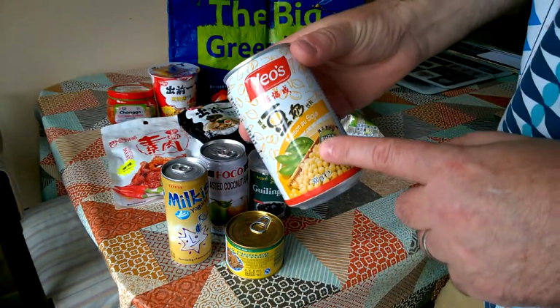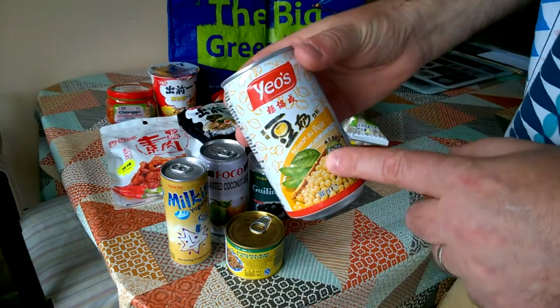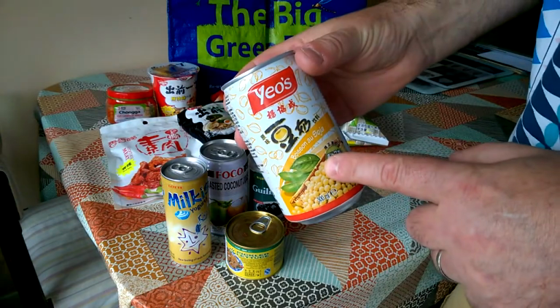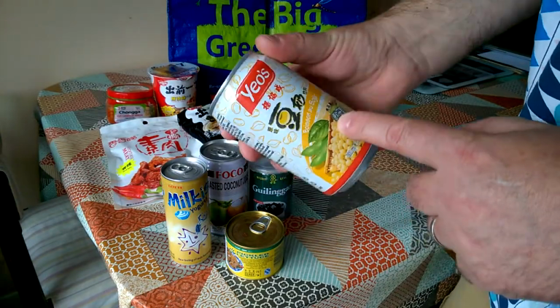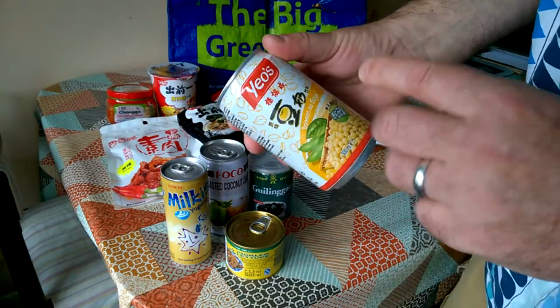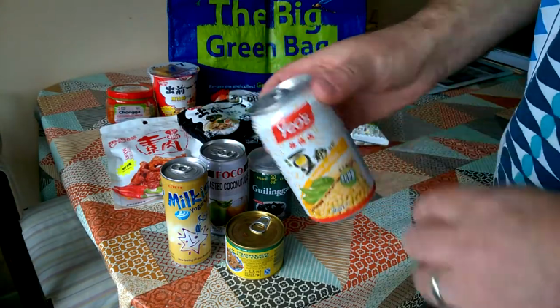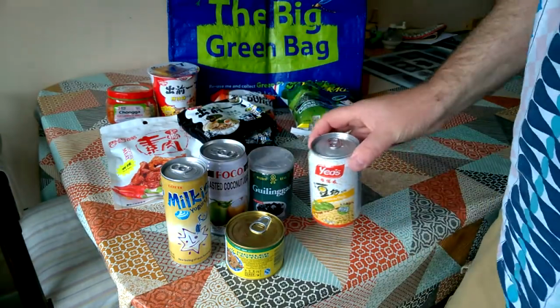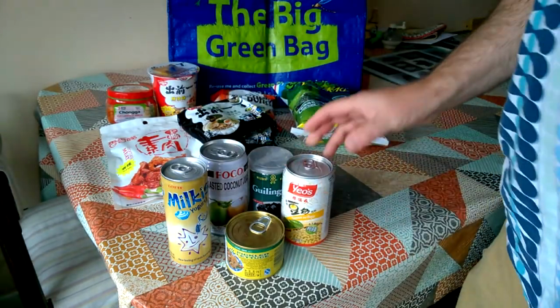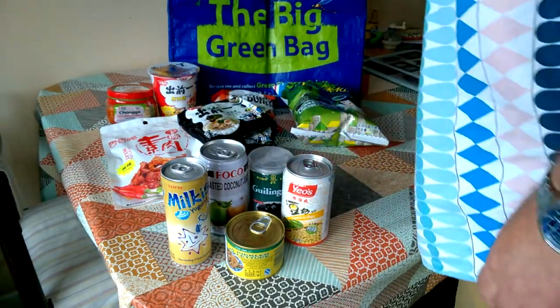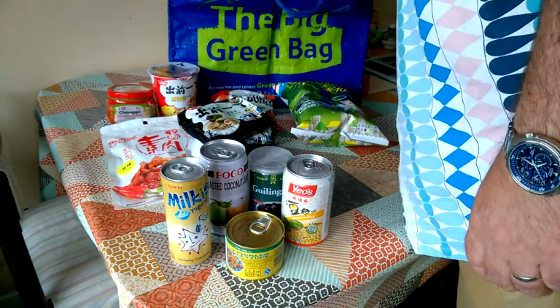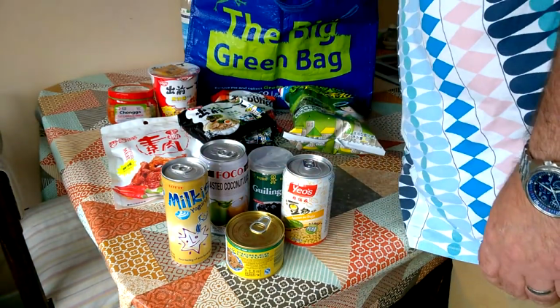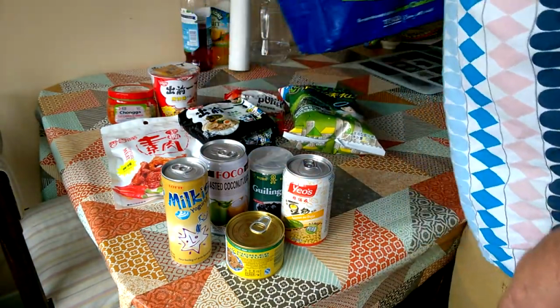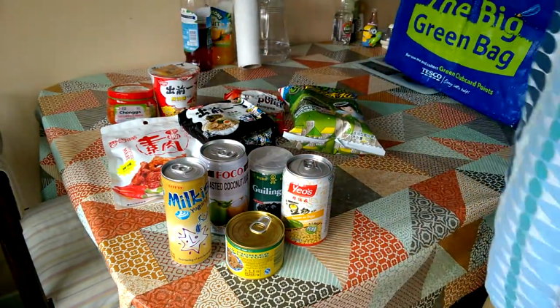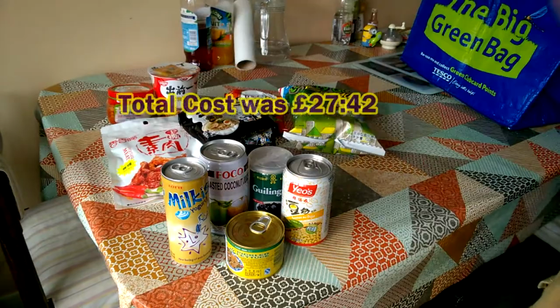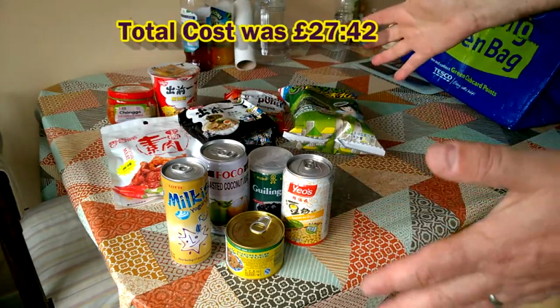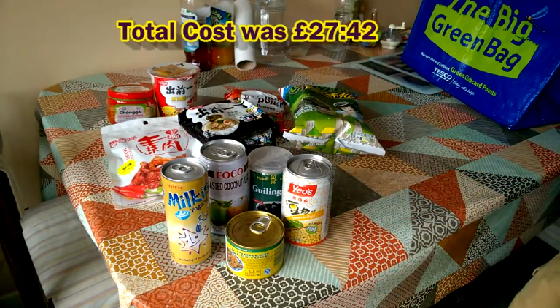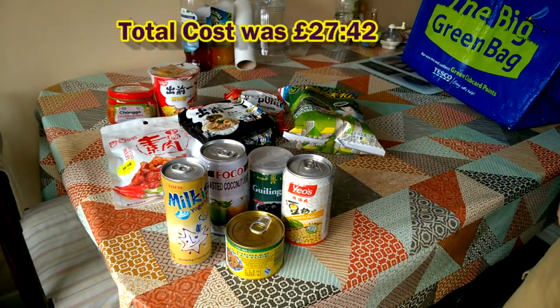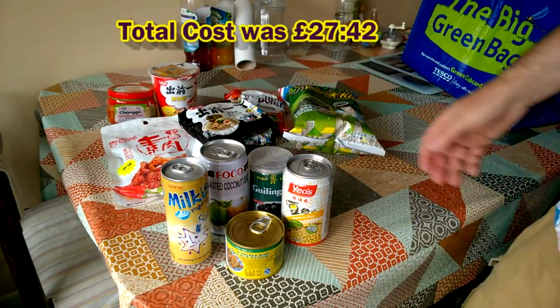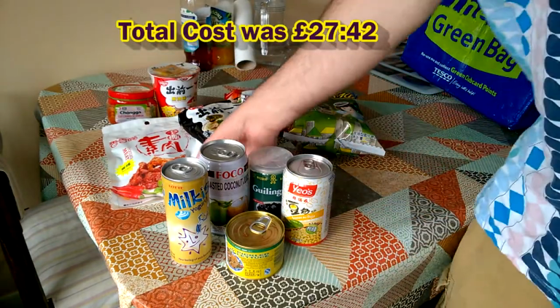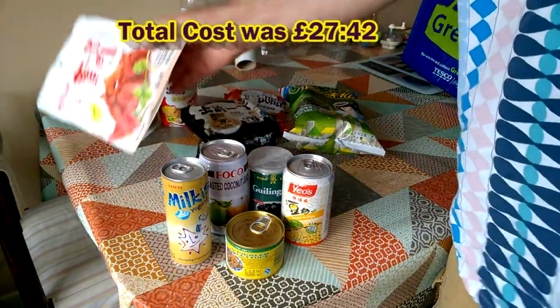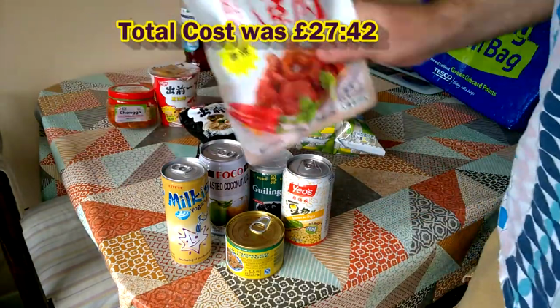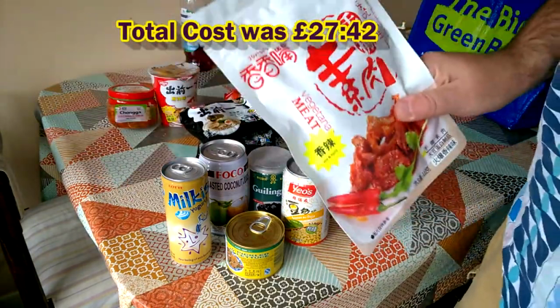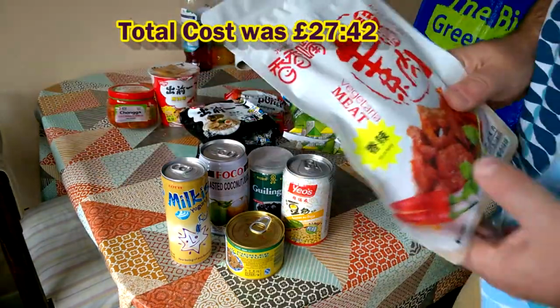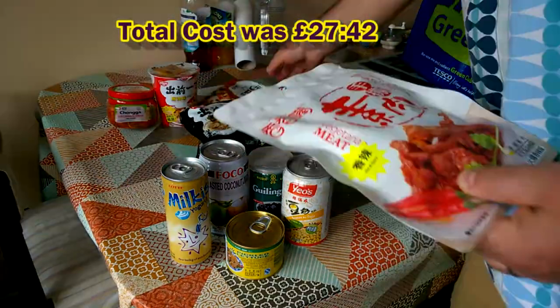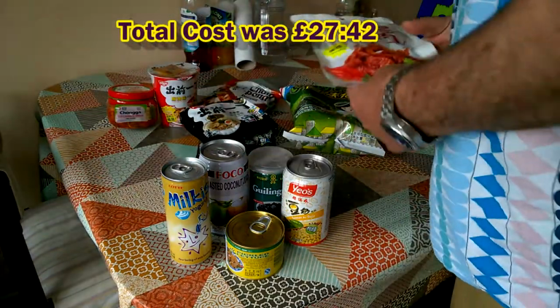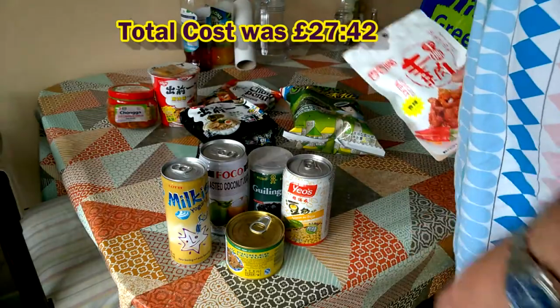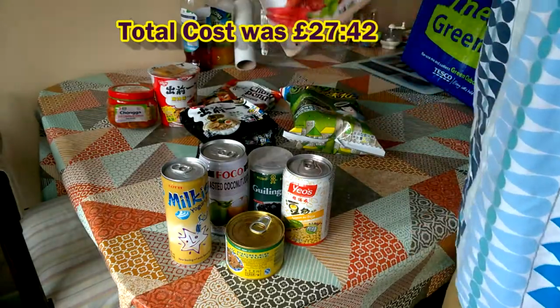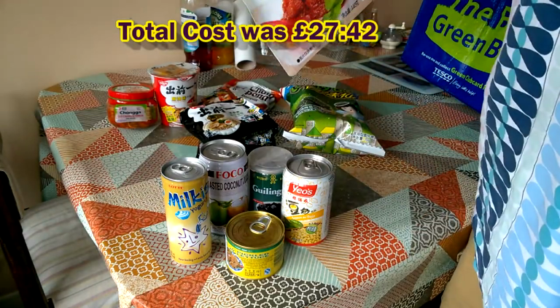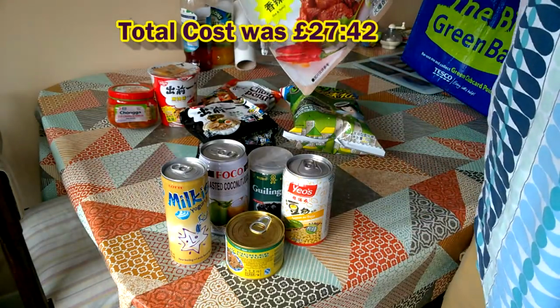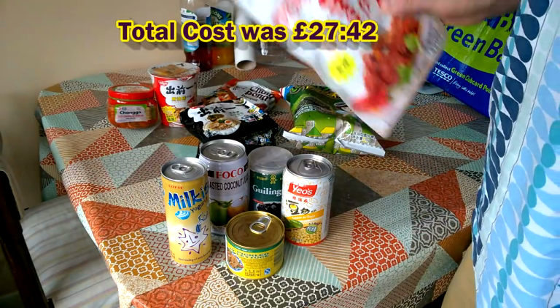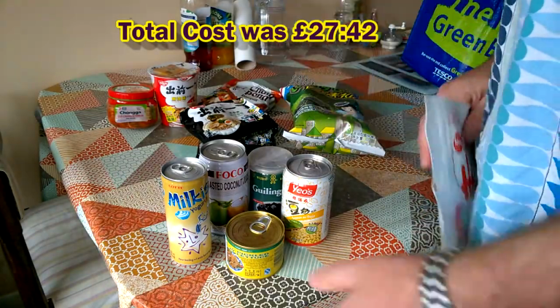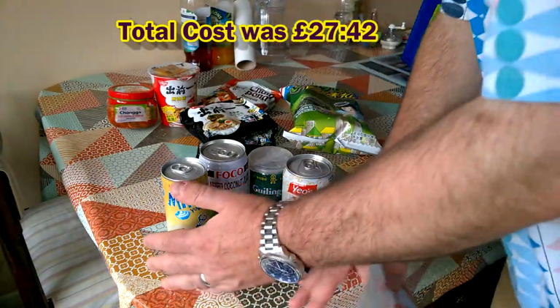A soya bean drink, which could be interesting. And that is that — so that's the content of today's food haul. I think we will go on and try some of this. In fact, let's open that up now and see what it's like.